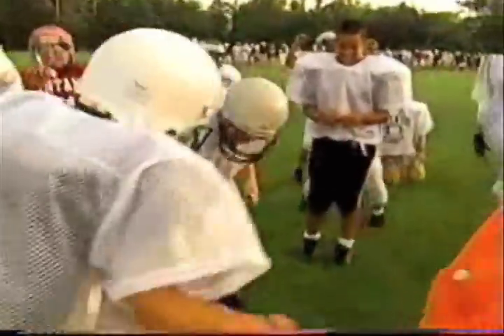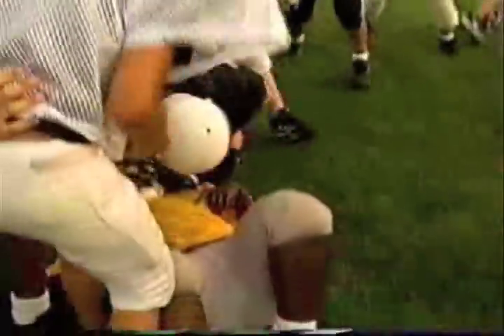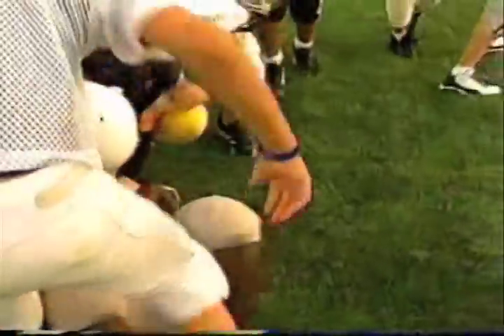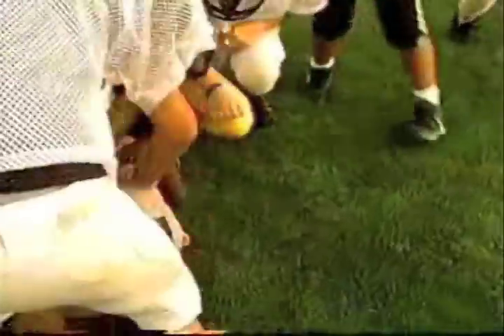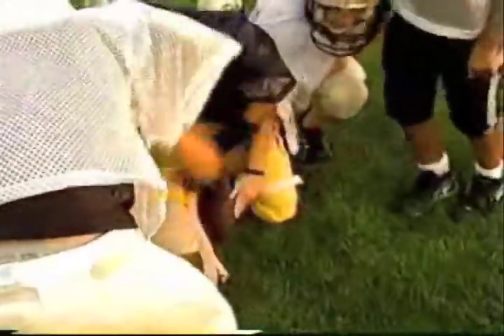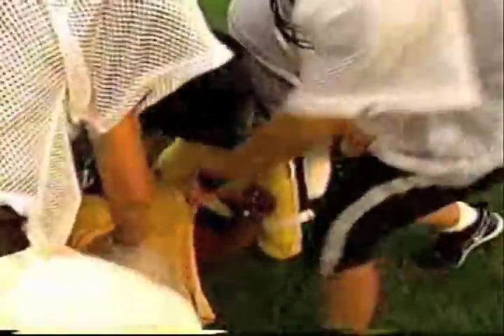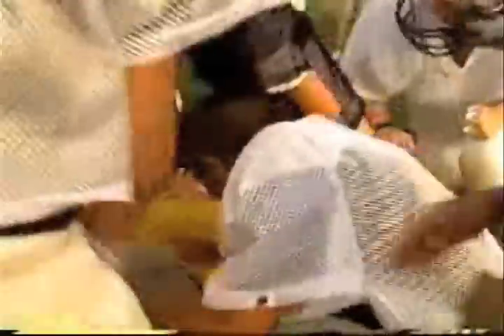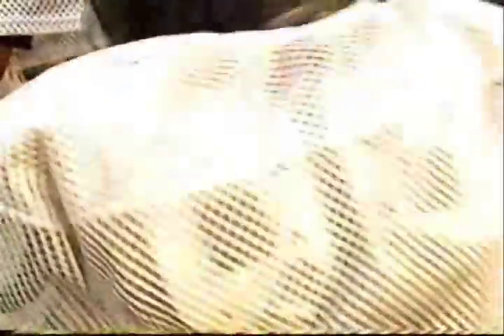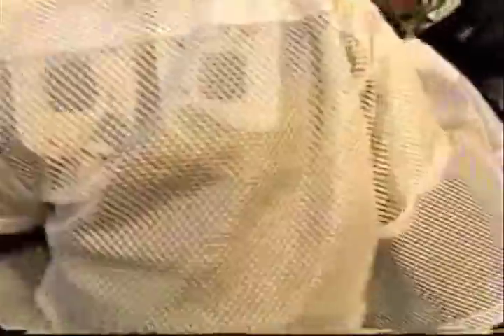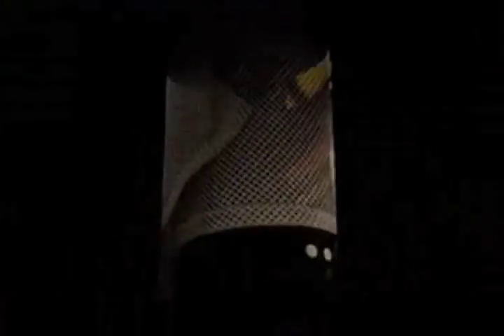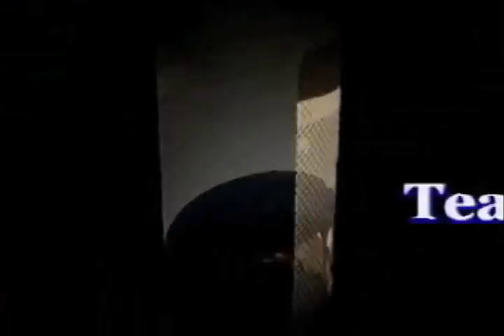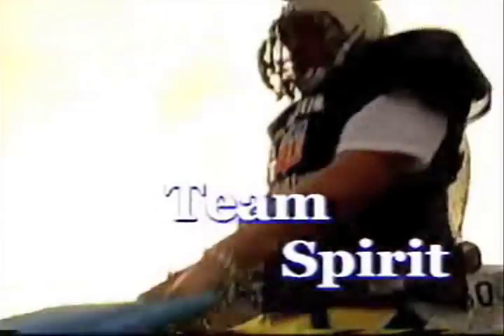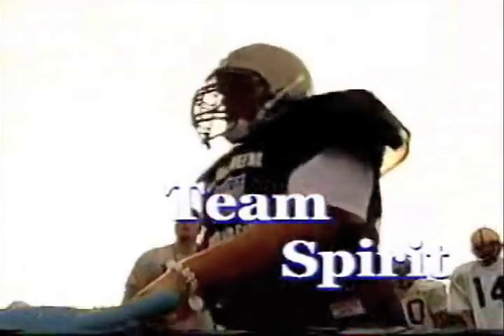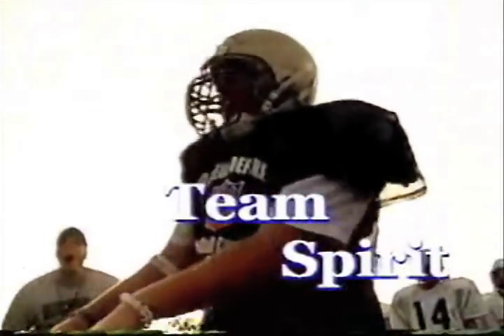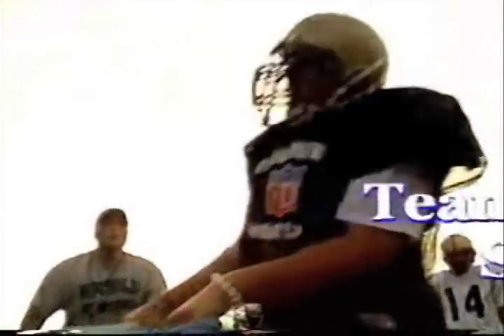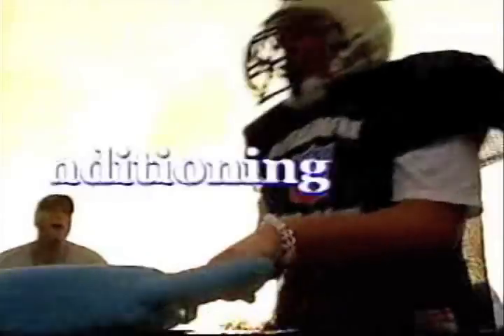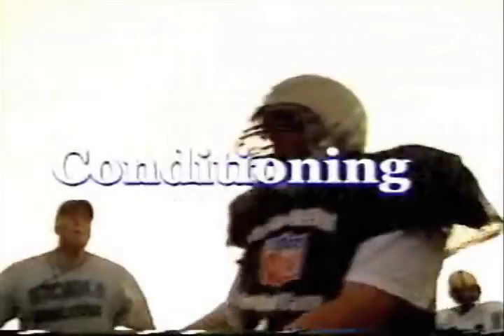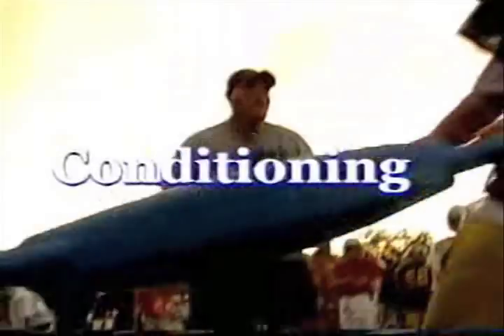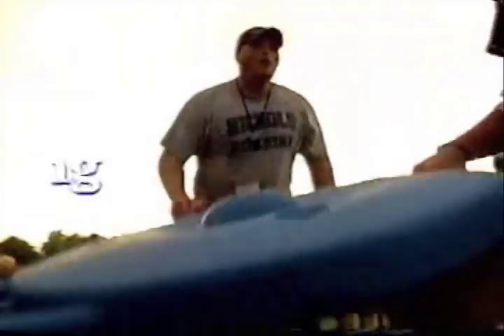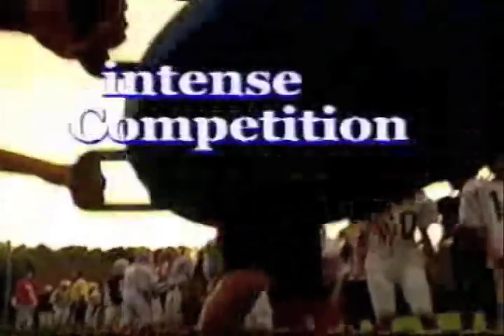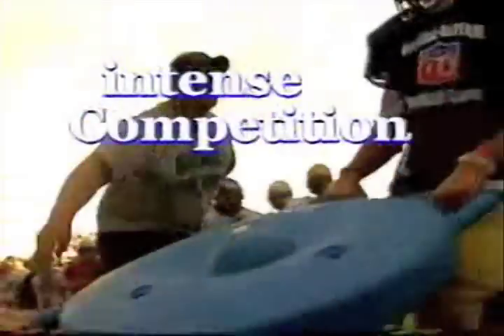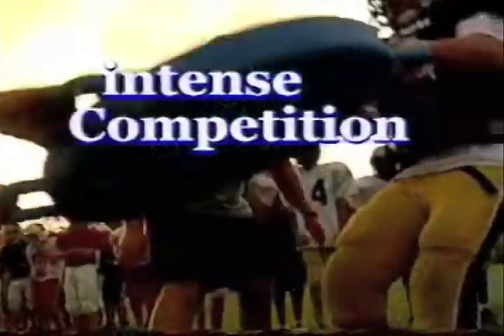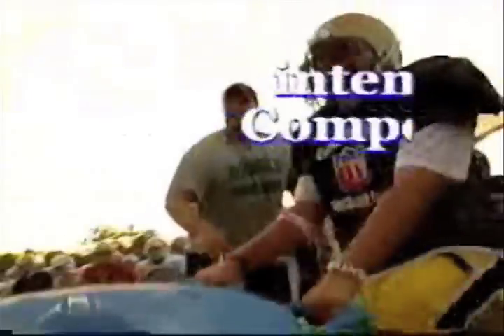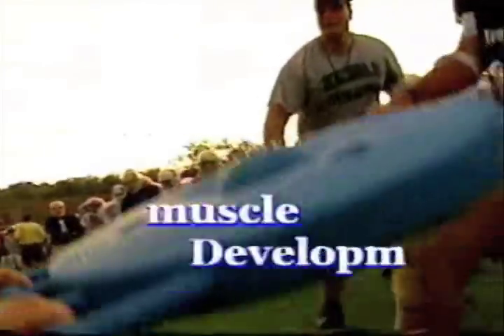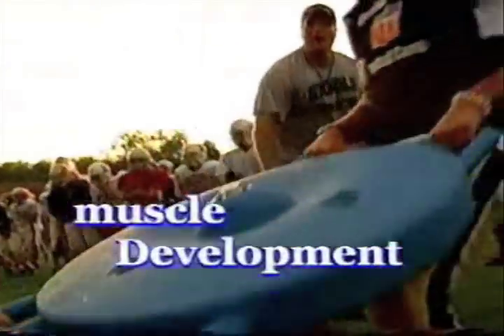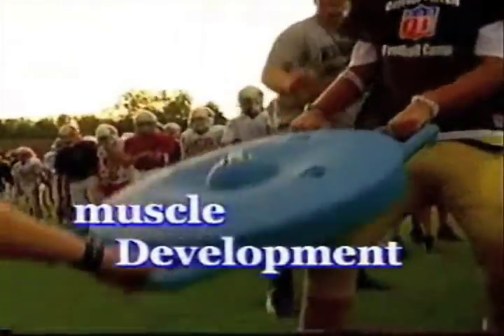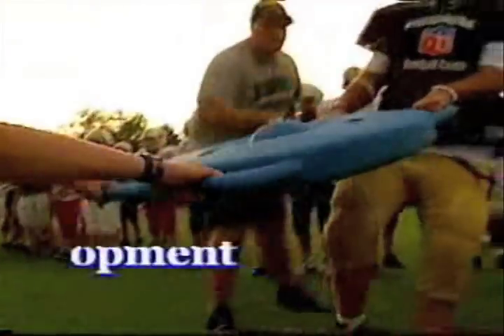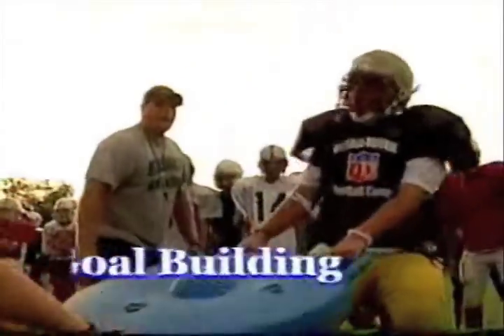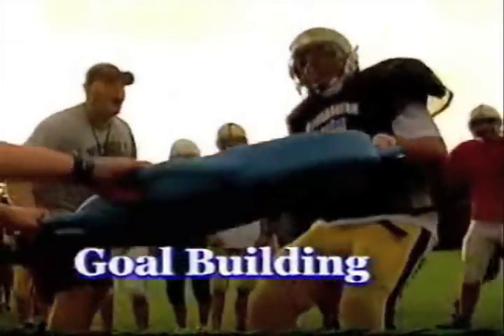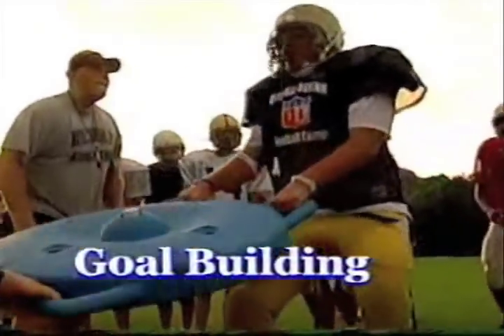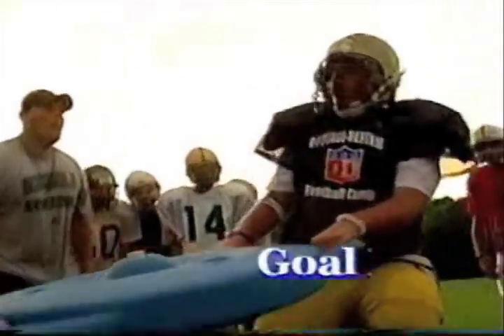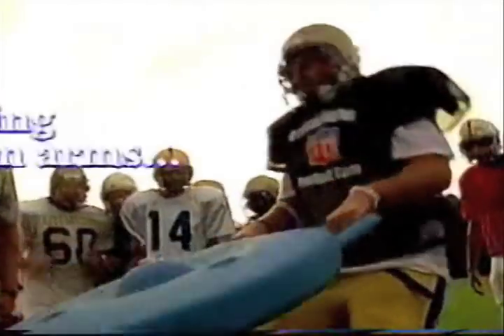Your team will really embrace and benefit from the Tug's intangibles: team building and spirit, conditioning, competing, muscle development, goal building, and esprit de corps.